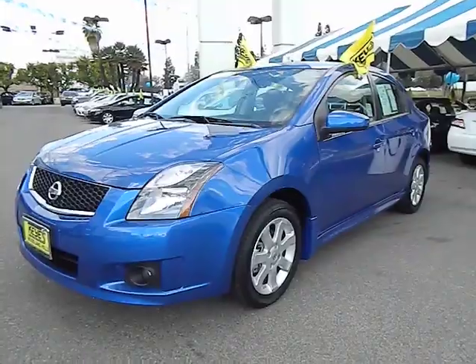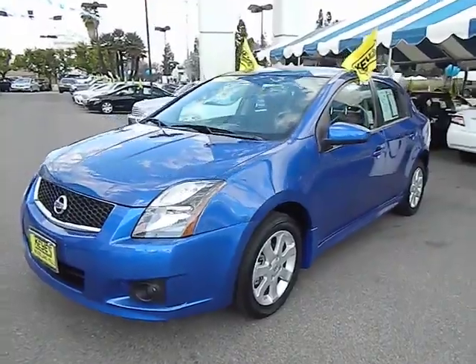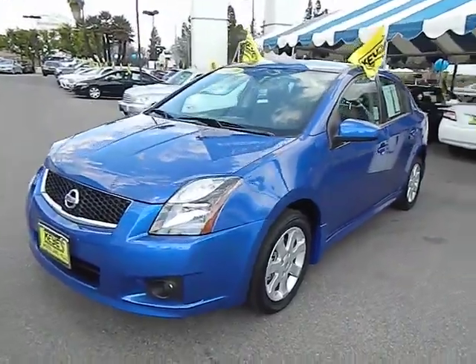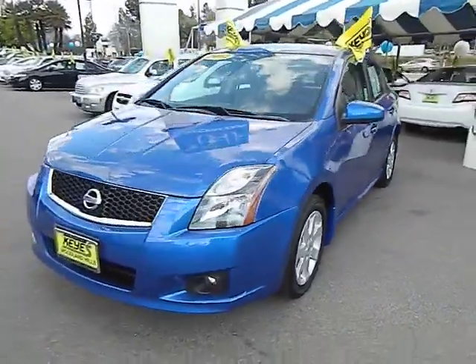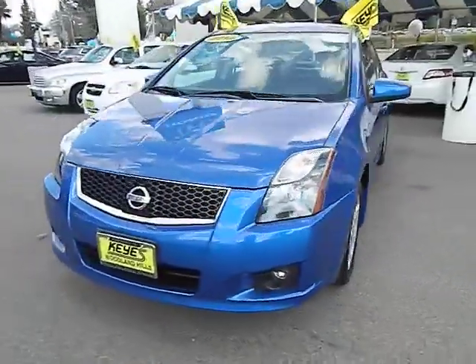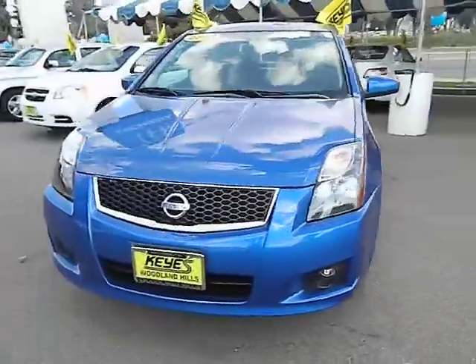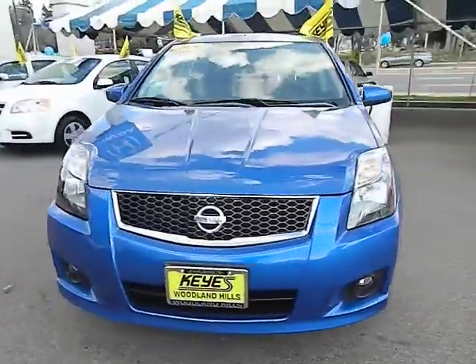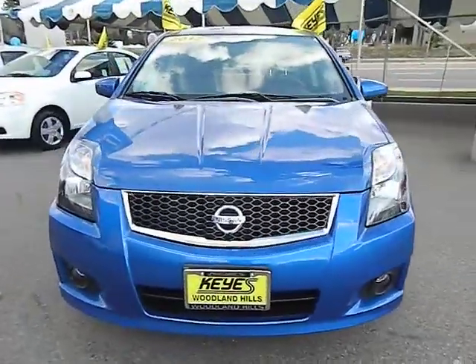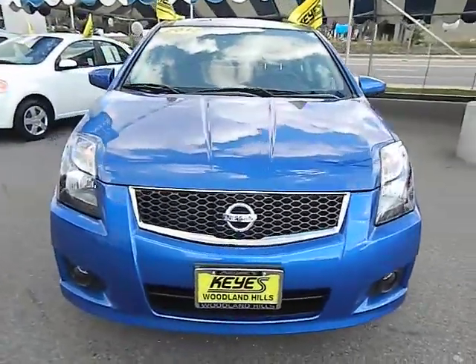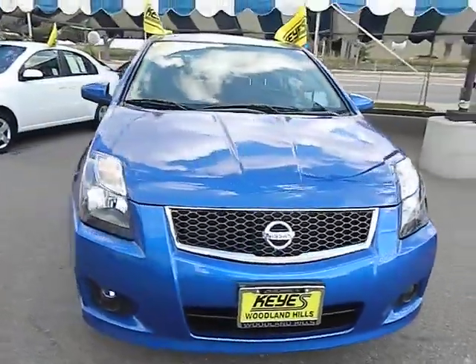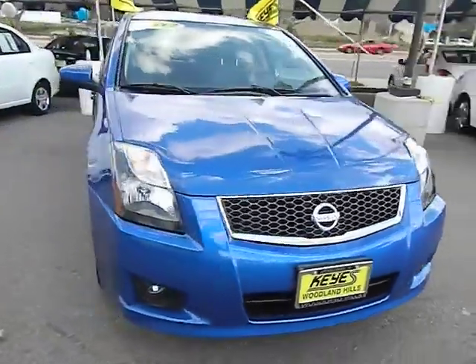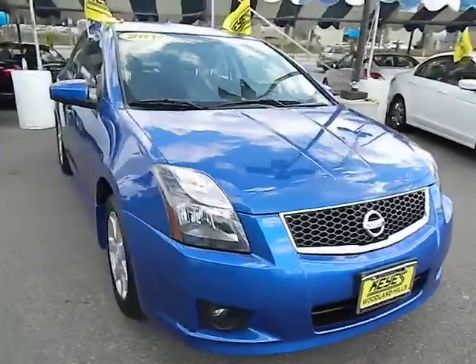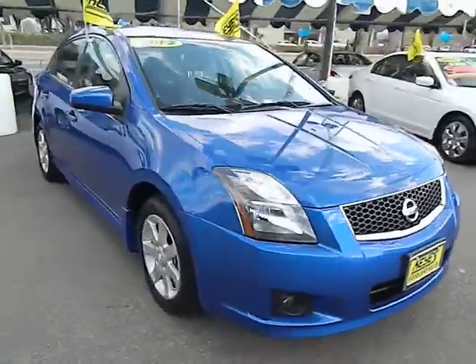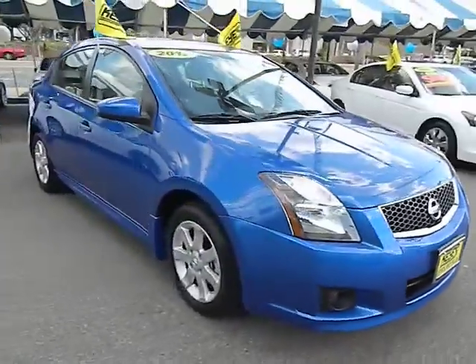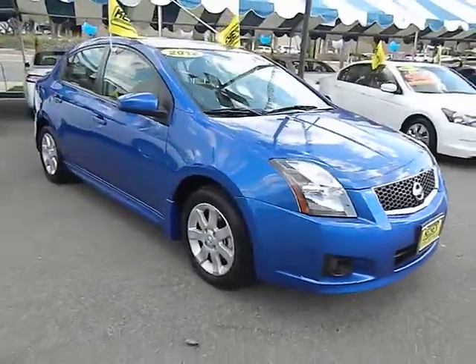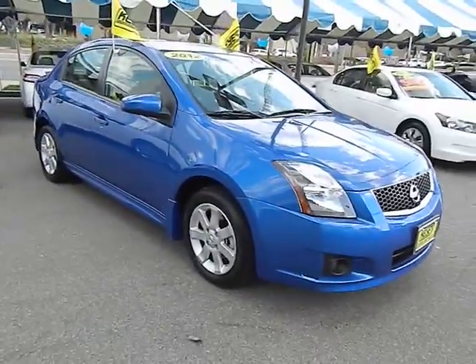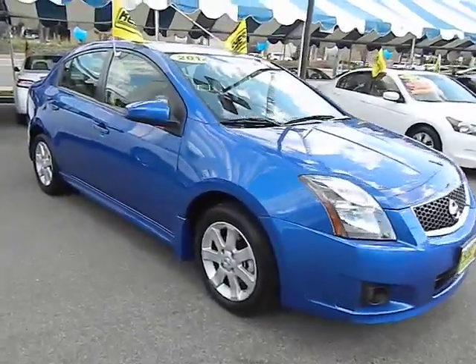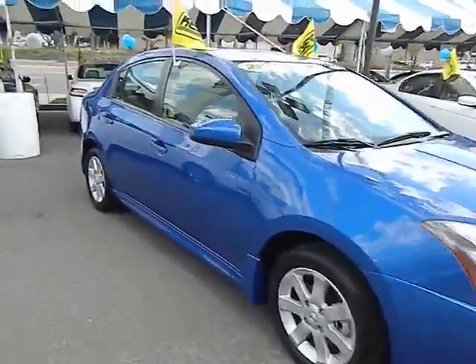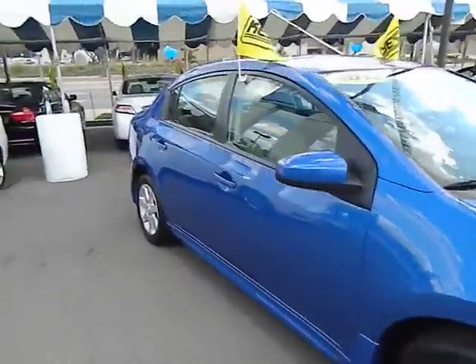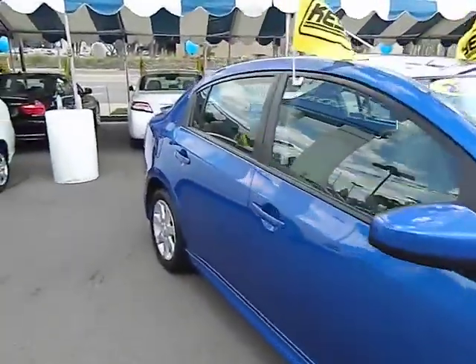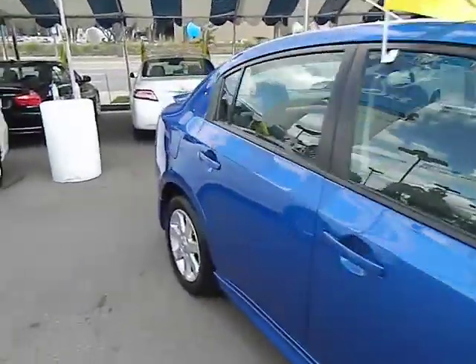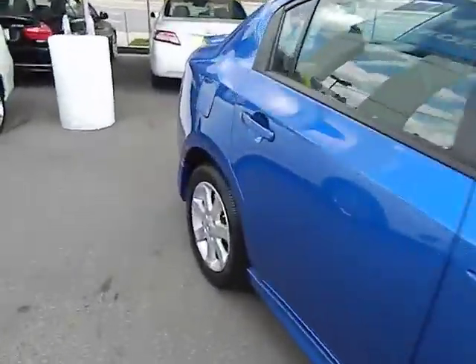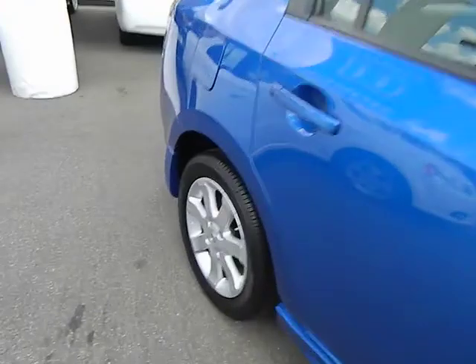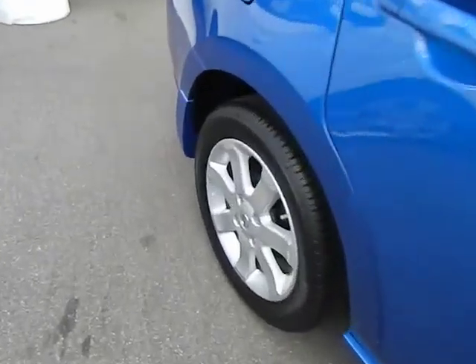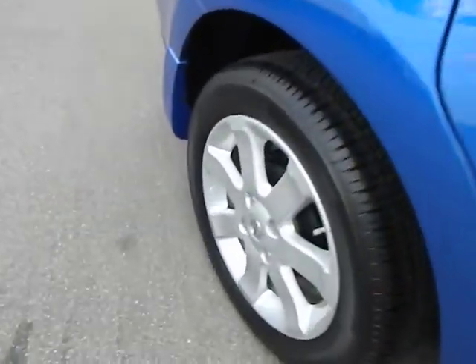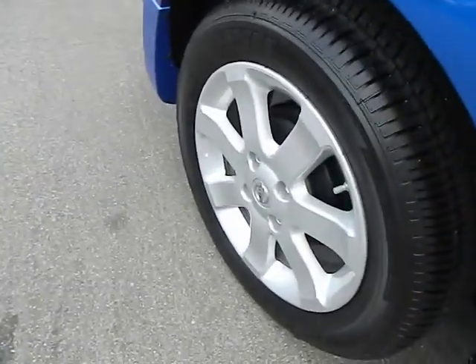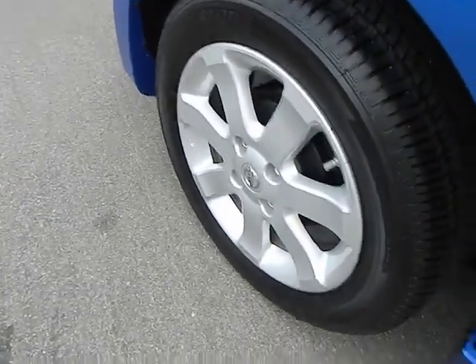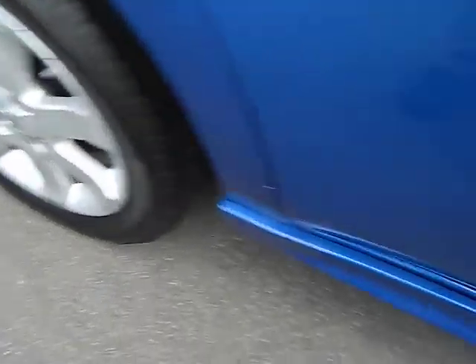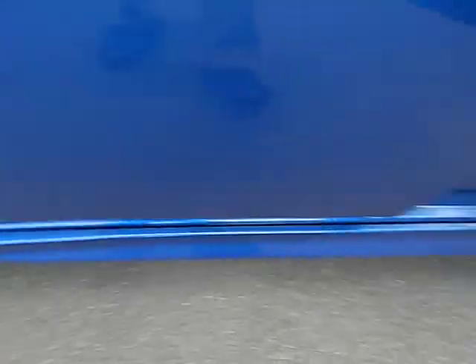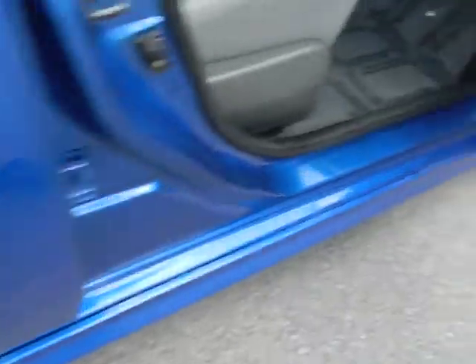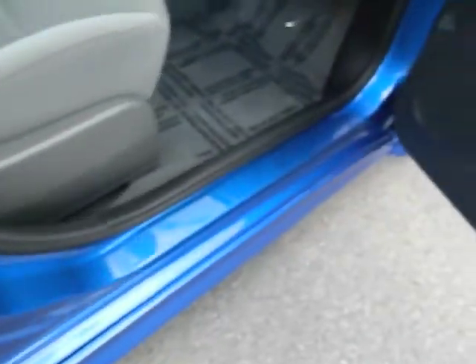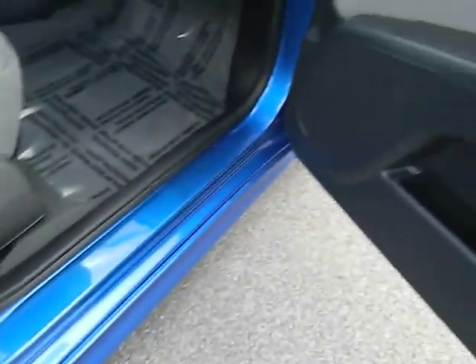2012 Sentra. With its spacious and versatile interior and stellar 34 miles per gallon fuel efficiency, the Nissan Sentra is the obvious choice for anyone who wants to enjoy a stylish and comfortable ride, and is priced below $20,000.